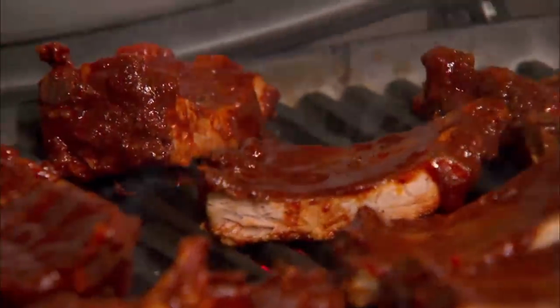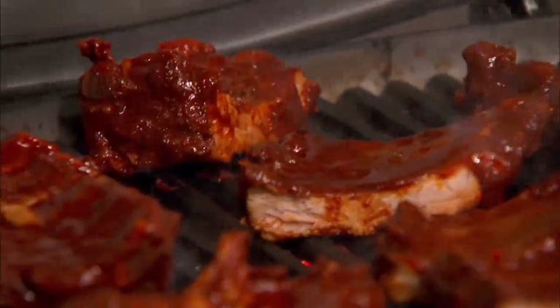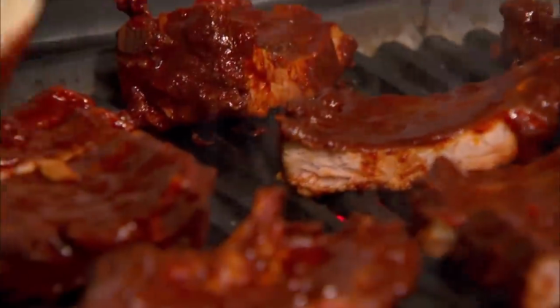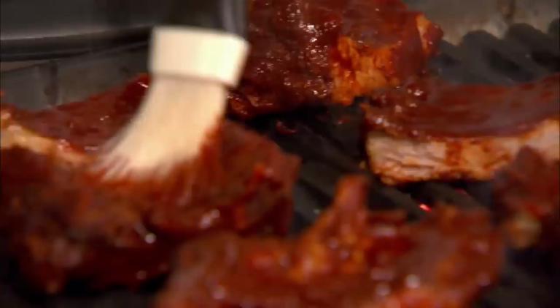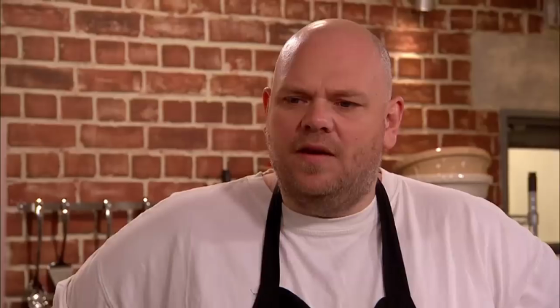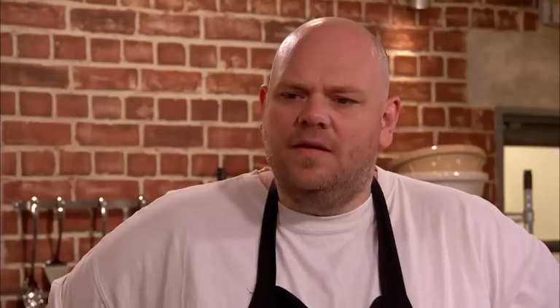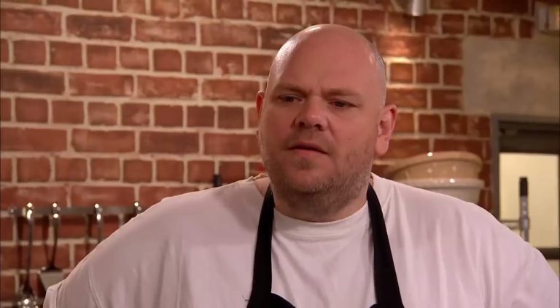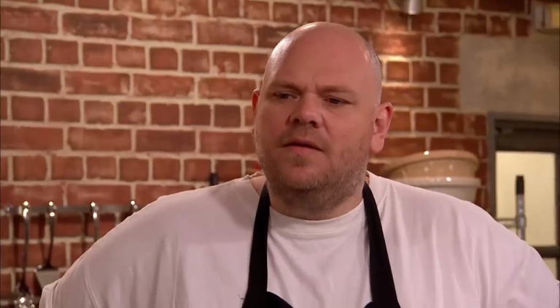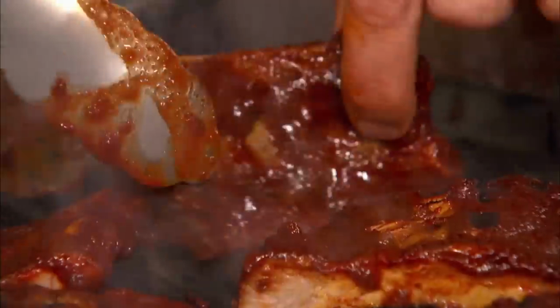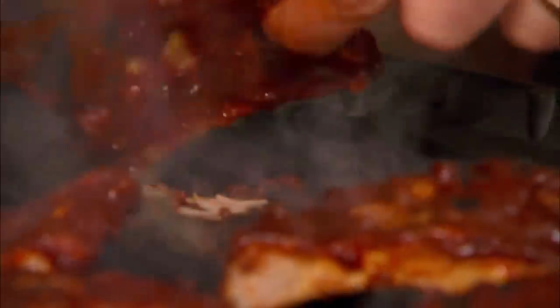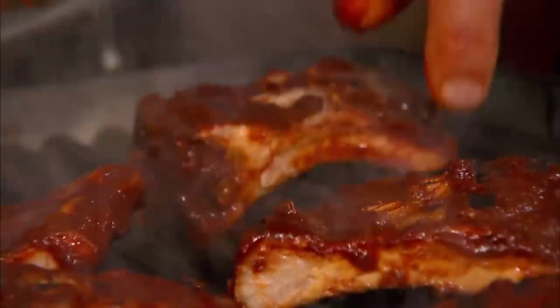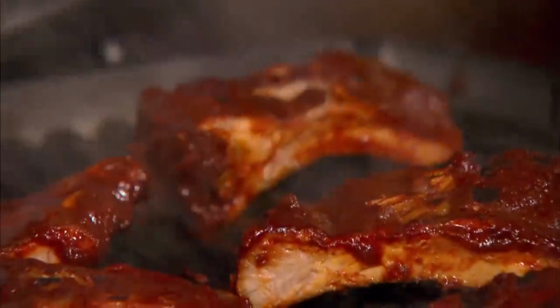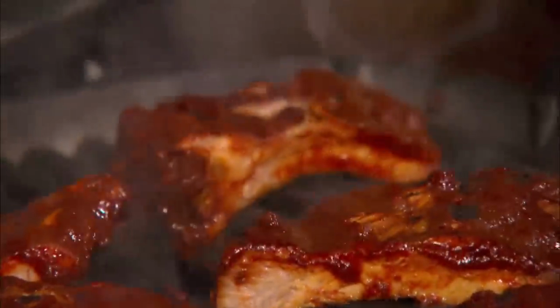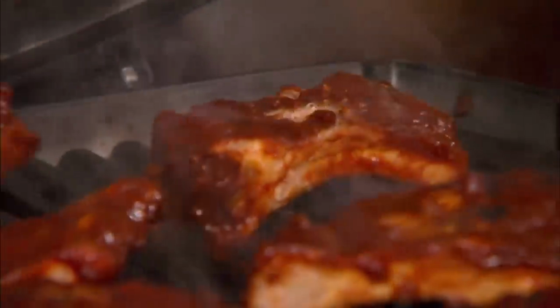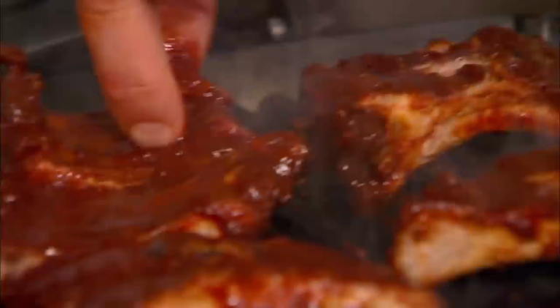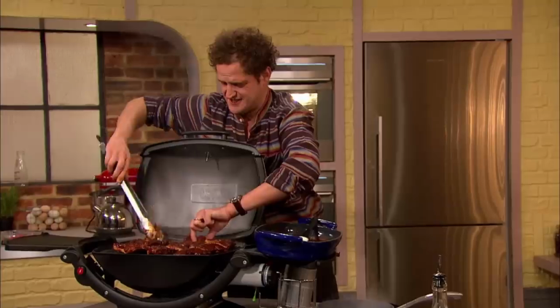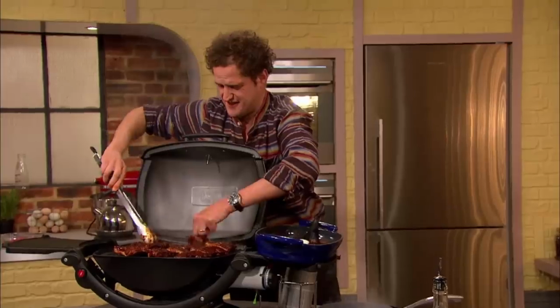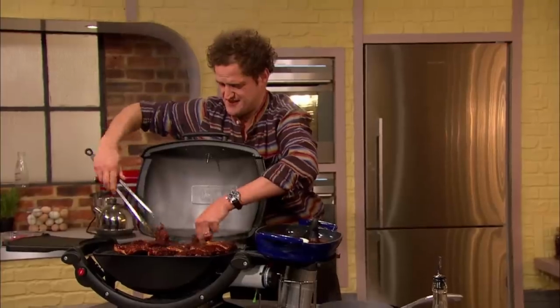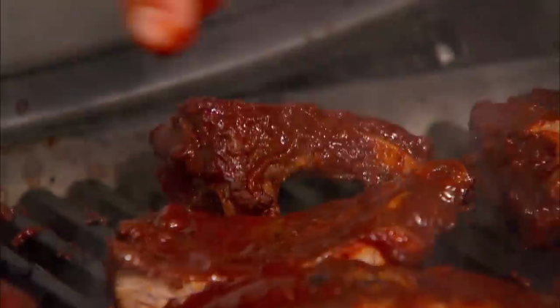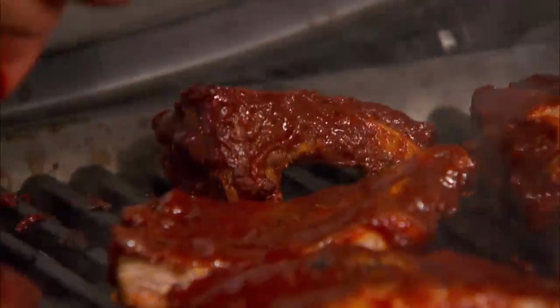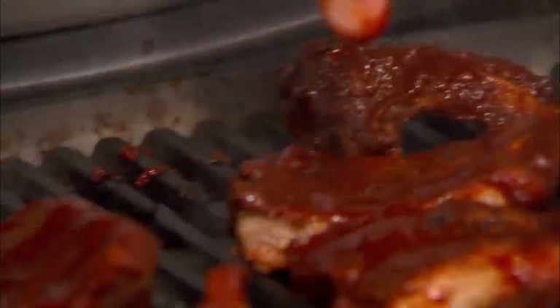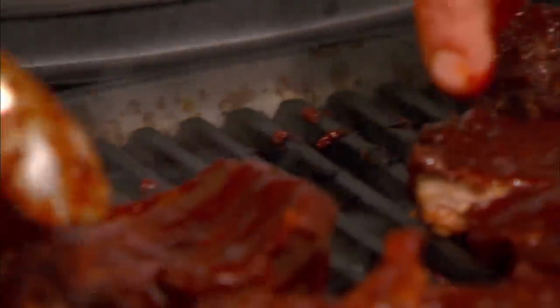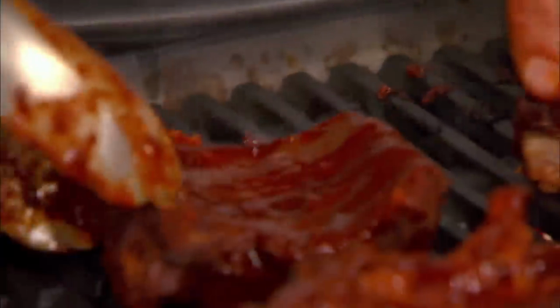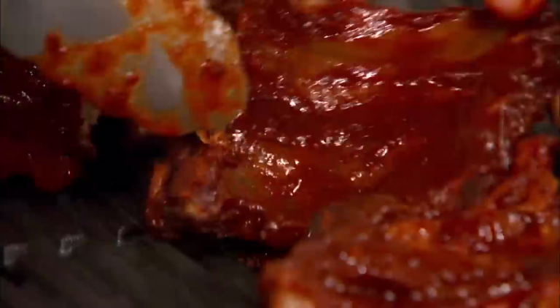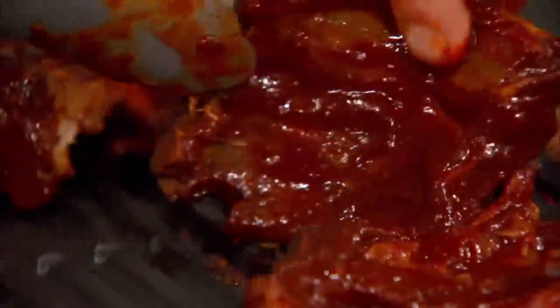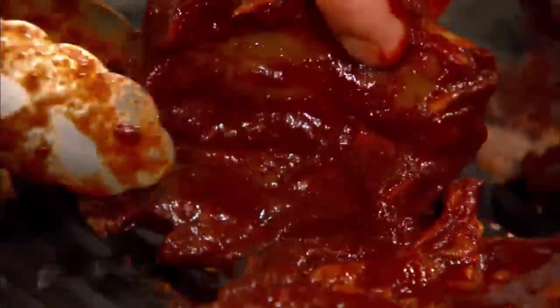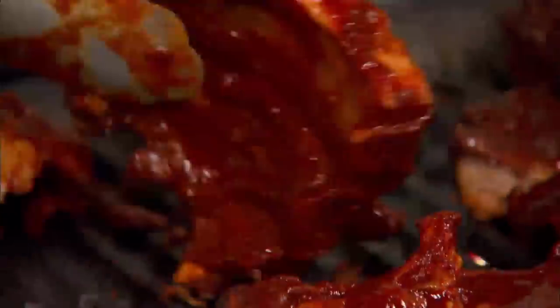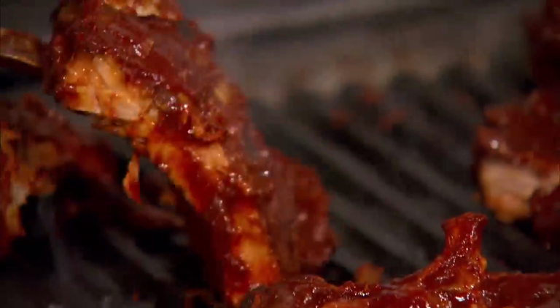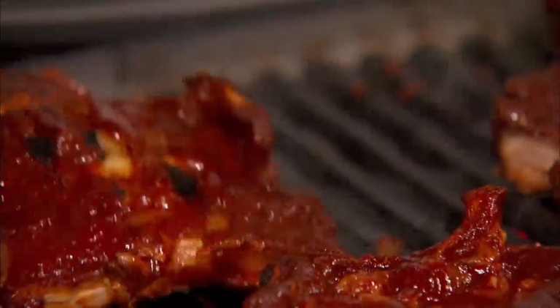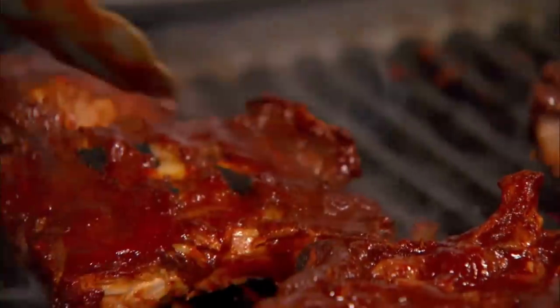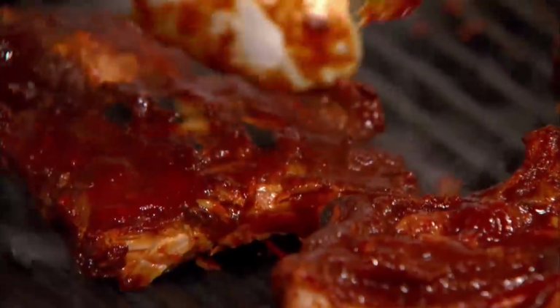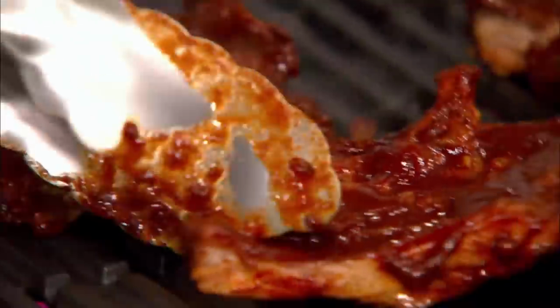It smells fantastic. Well, I'm very pleased to hear it. Coming from a two-star Michelin chef, that makes me feel happy. Well, I only barbecued burgers in the summer.